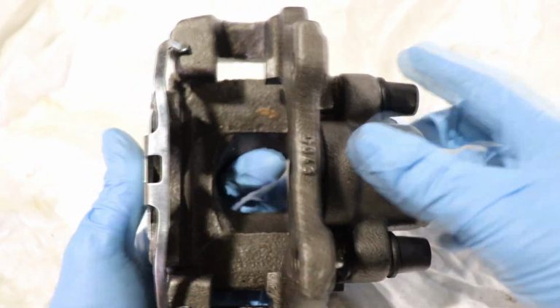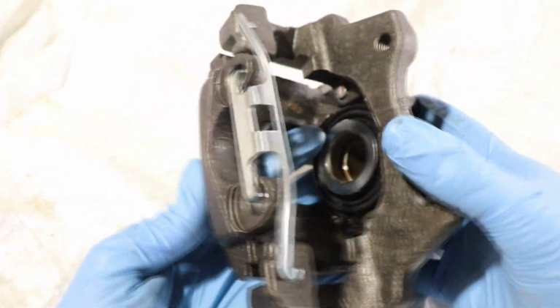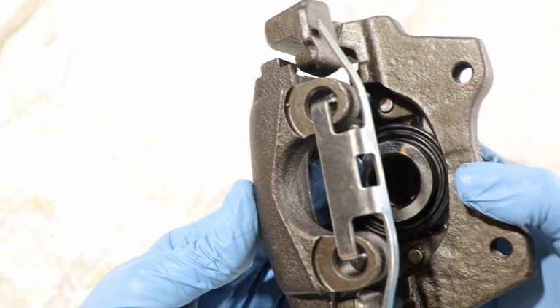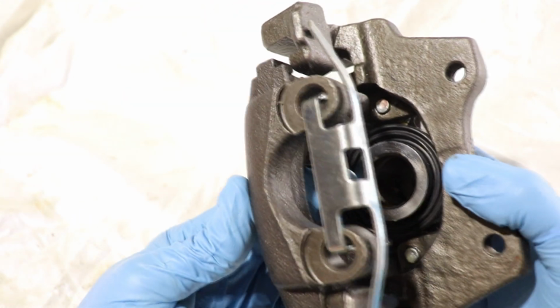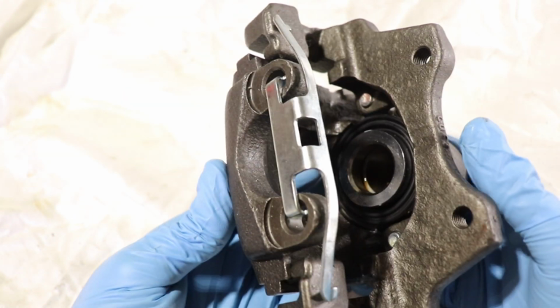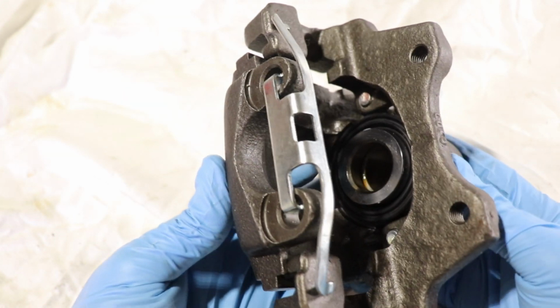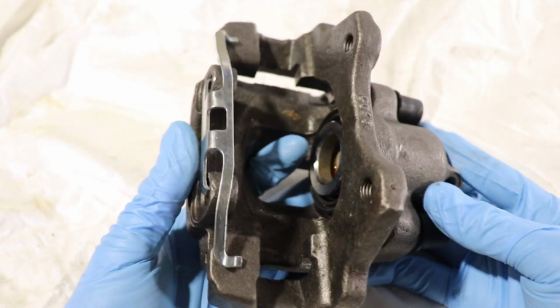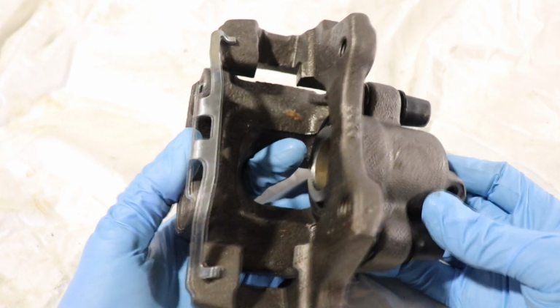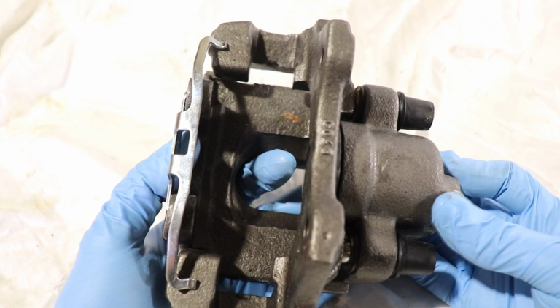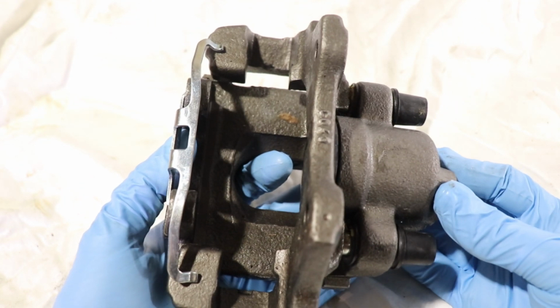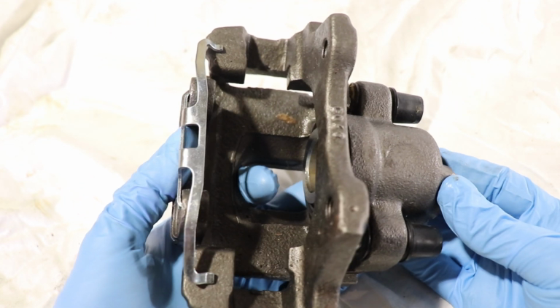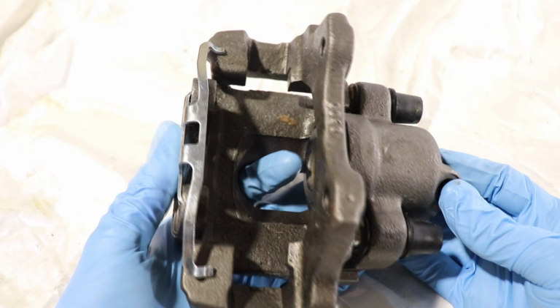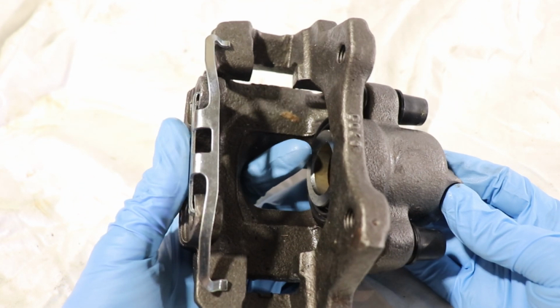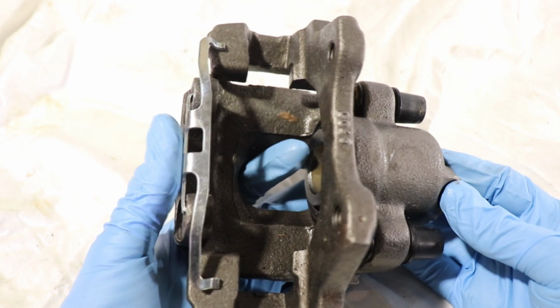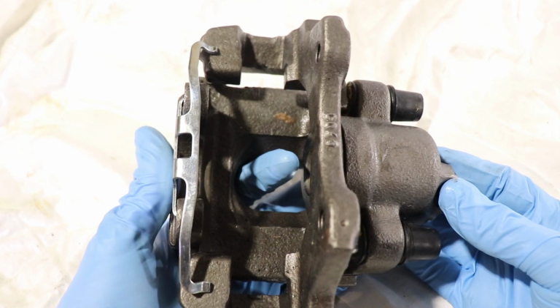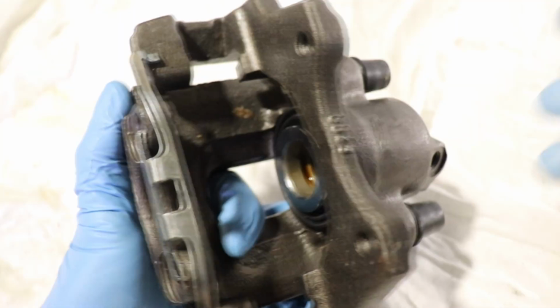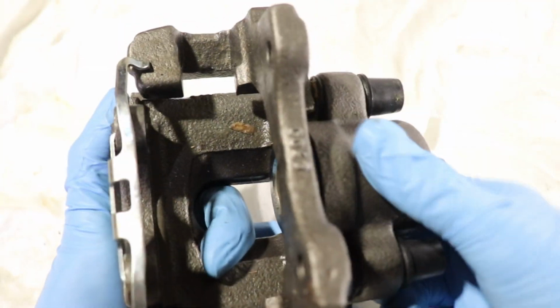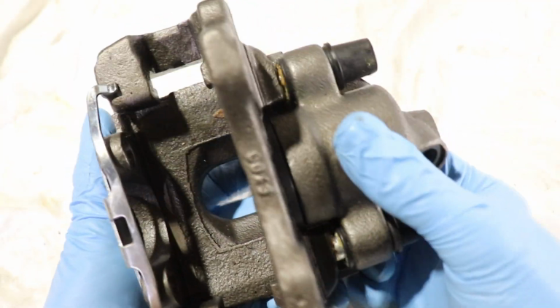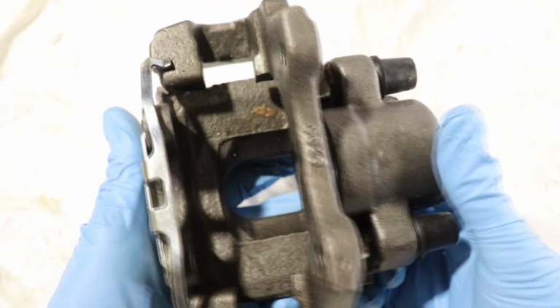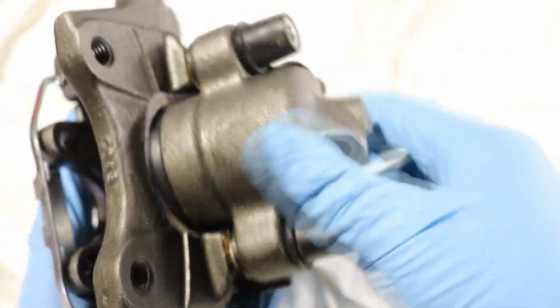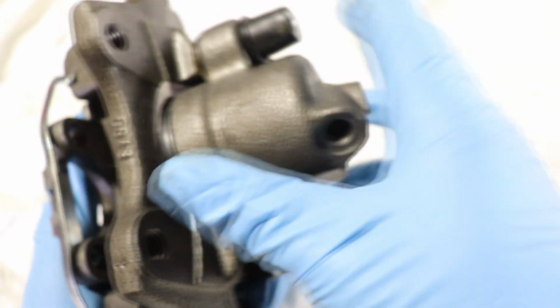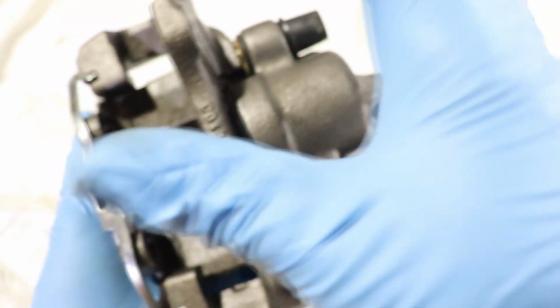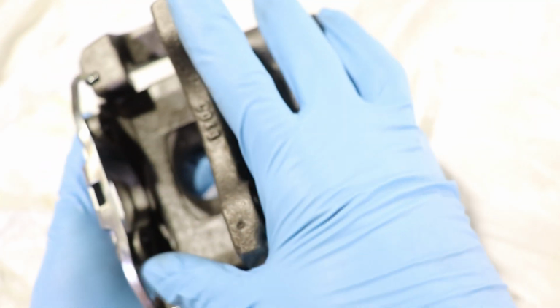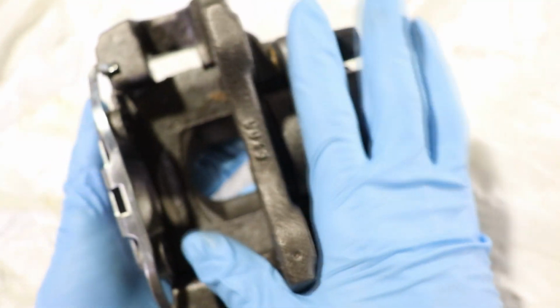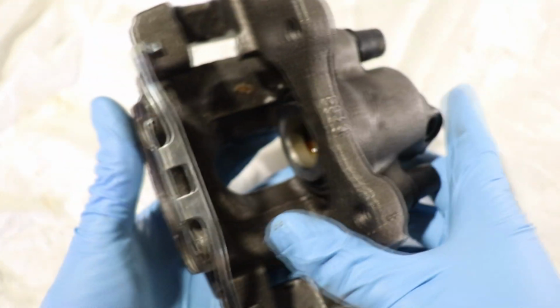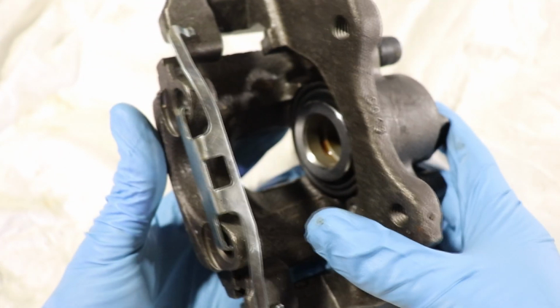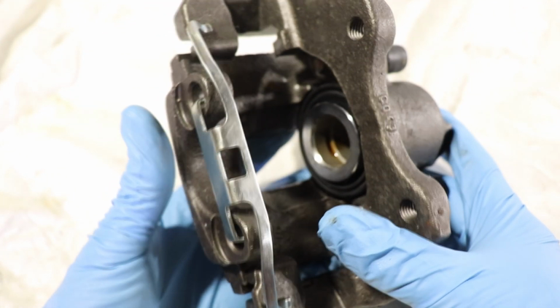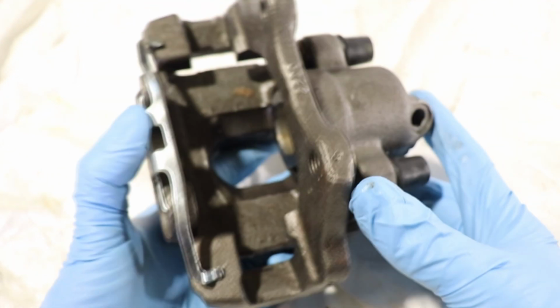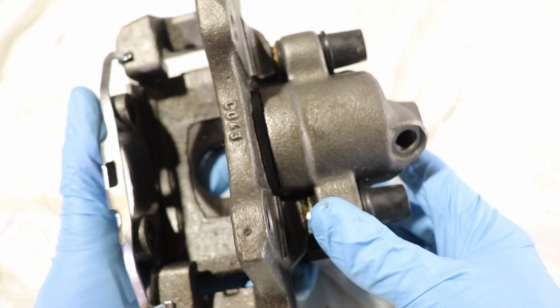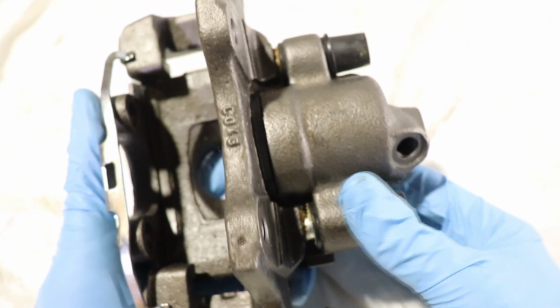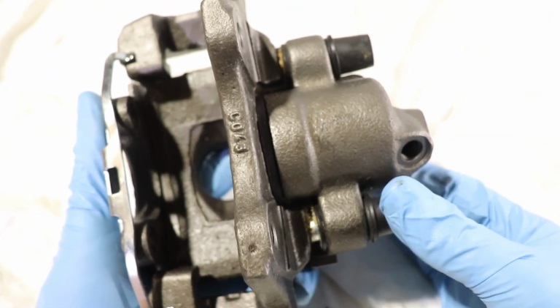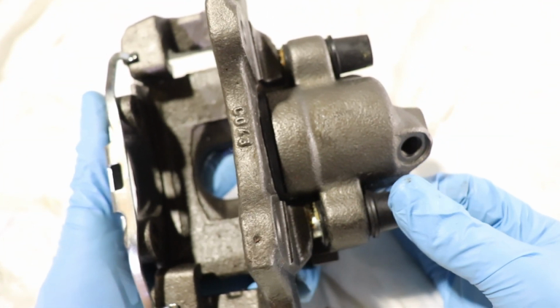Aluminum calipers are a lot lighter and you'll find them on high performance cars. This is a cast iron caliper and they're found on about 90% of the cars on the road today.